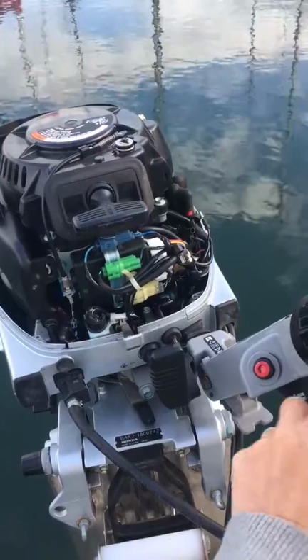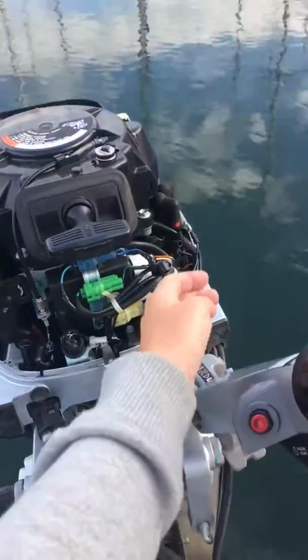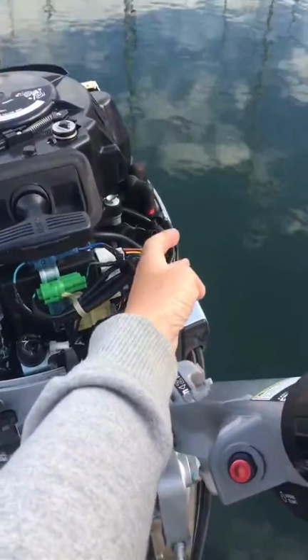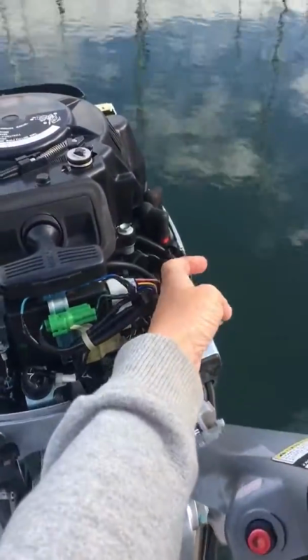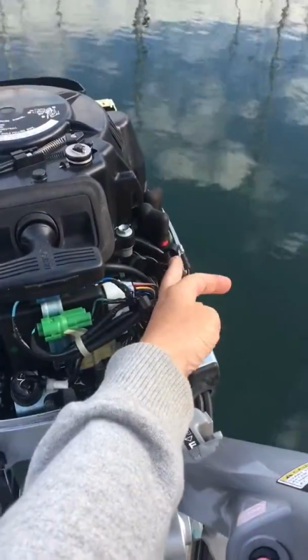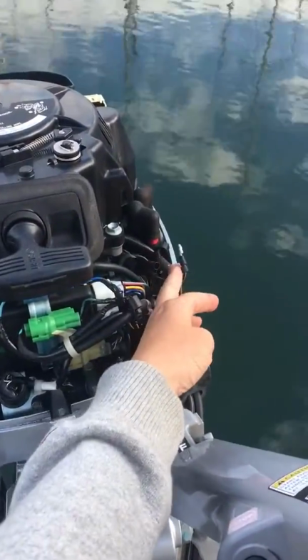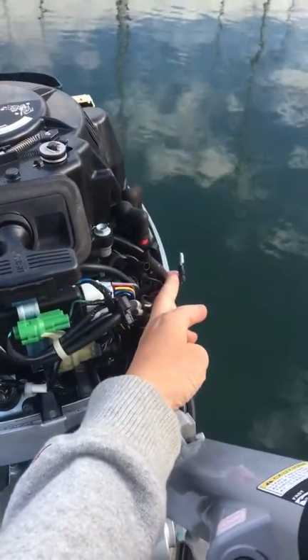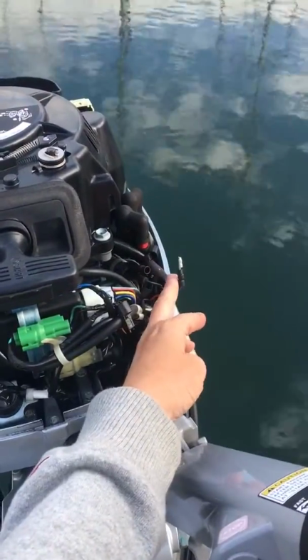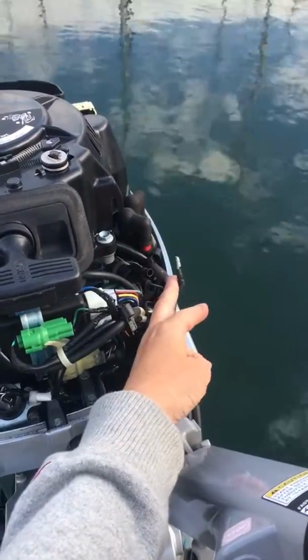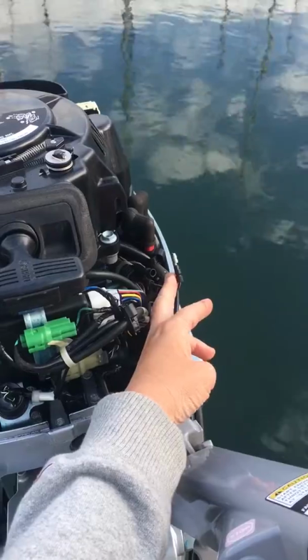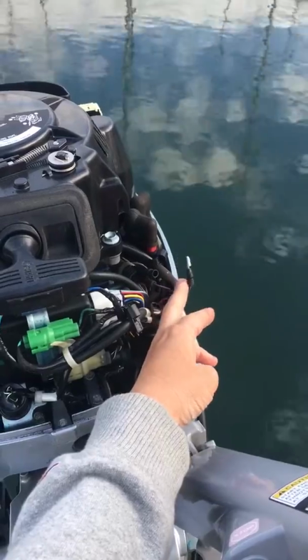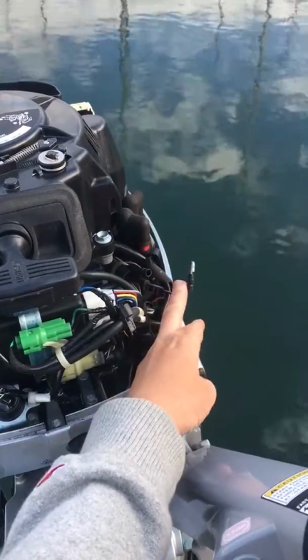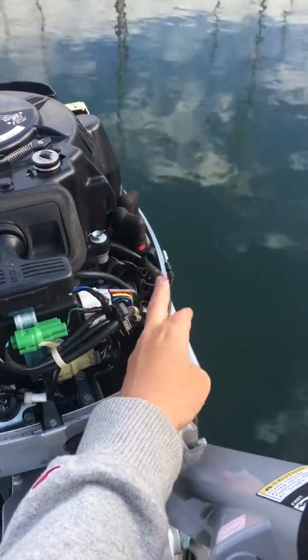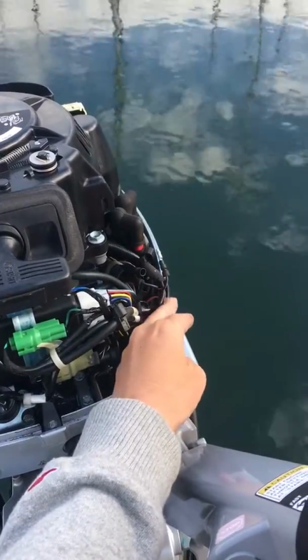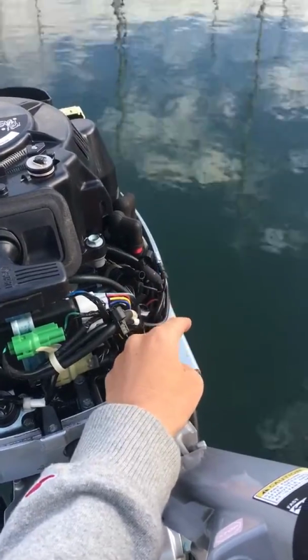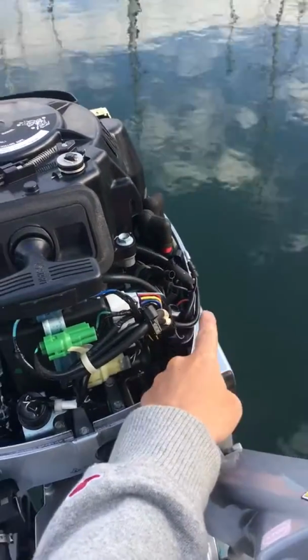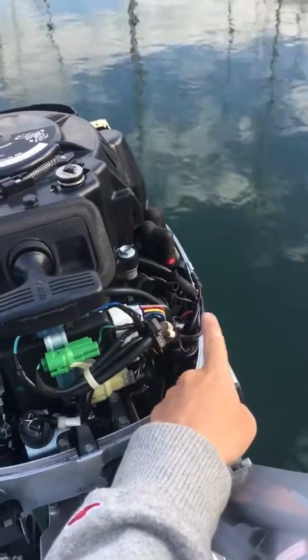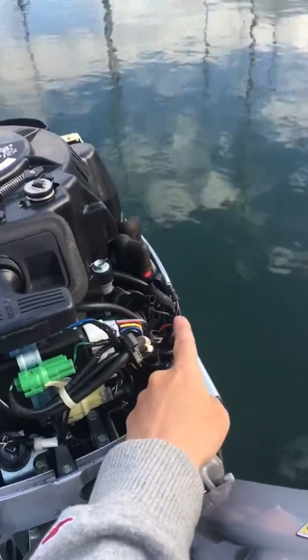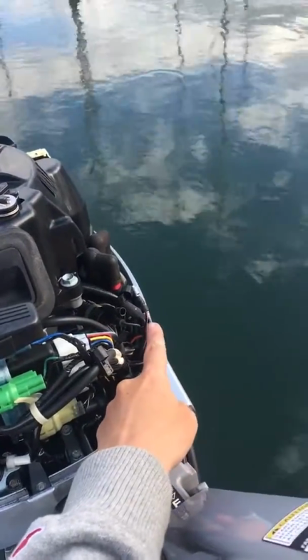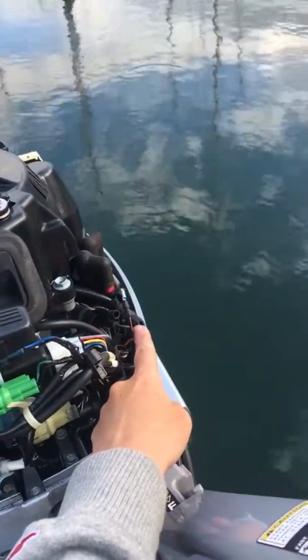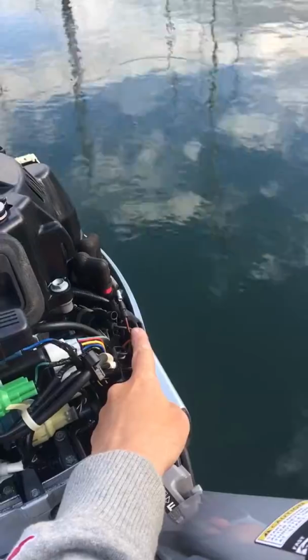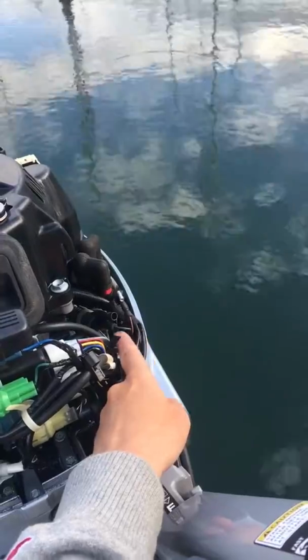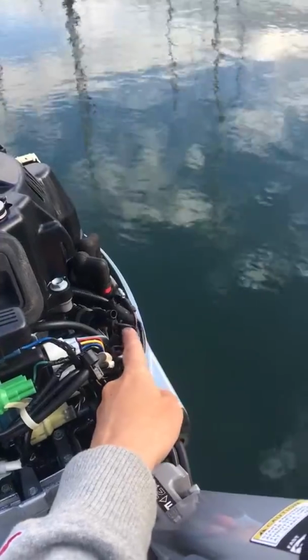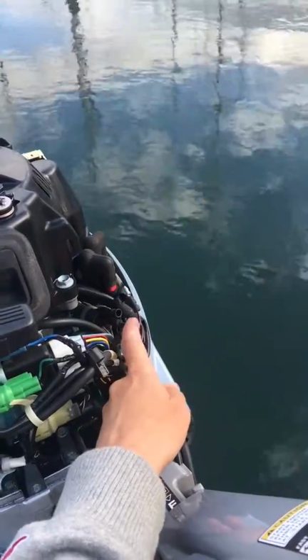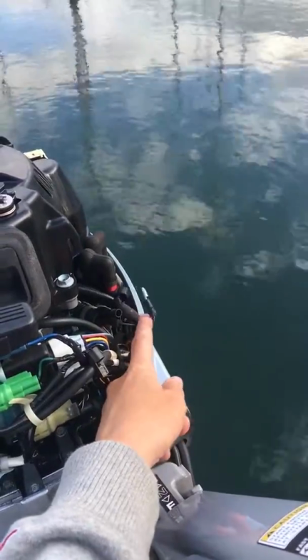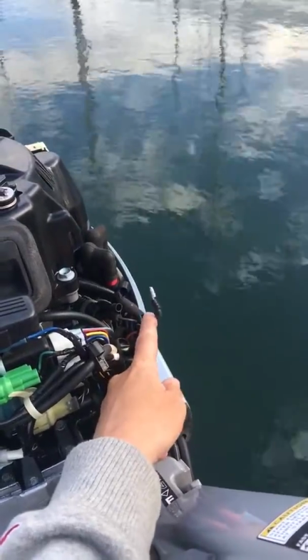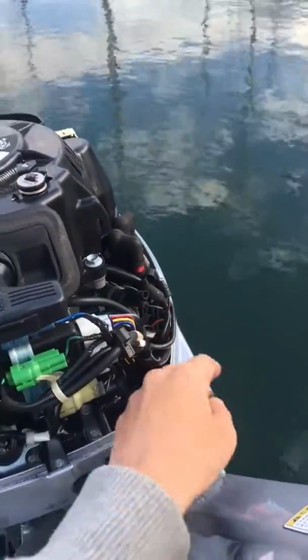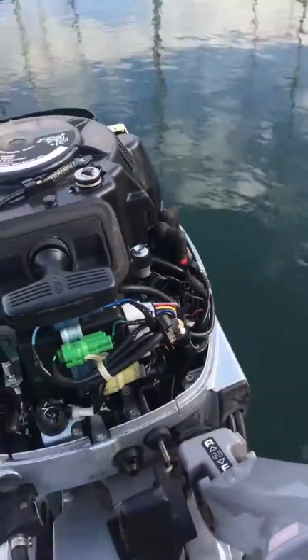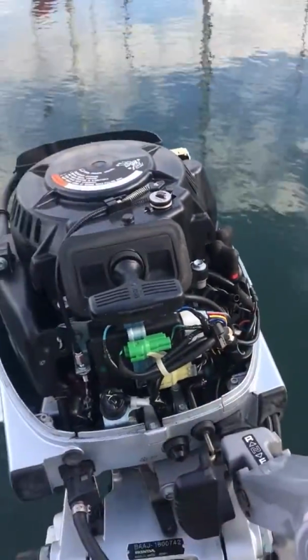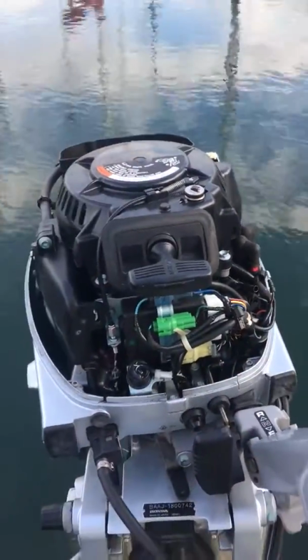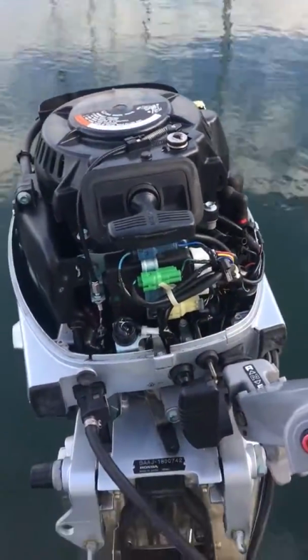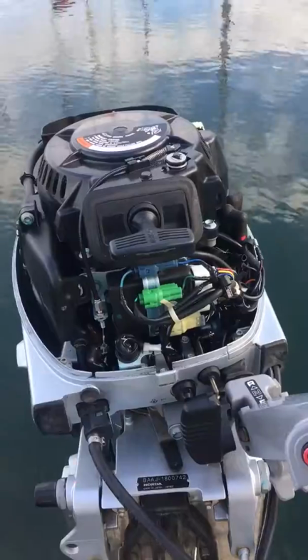You can see that the kill switch circuit is not attached. This is the red and black — we're on this replacement piece, this pink and black wire. Here we go.